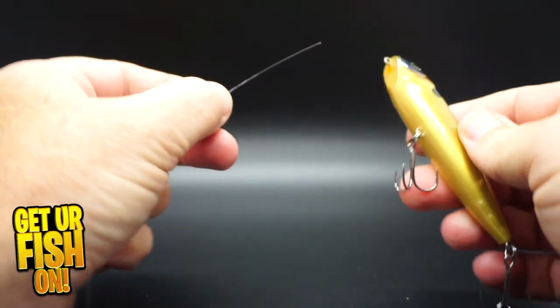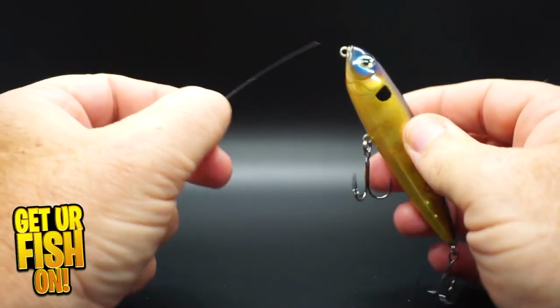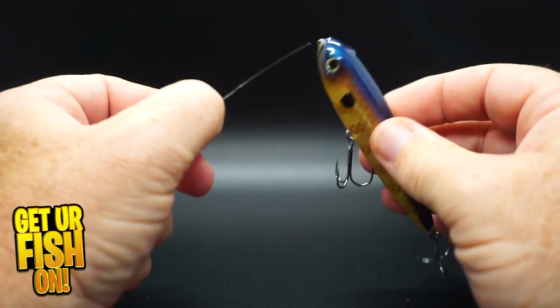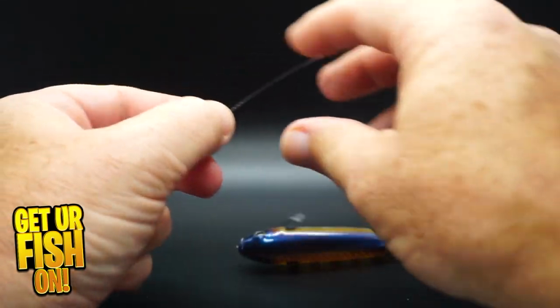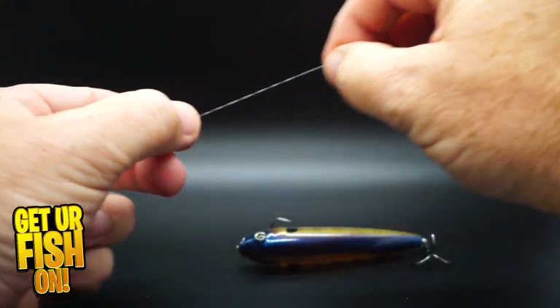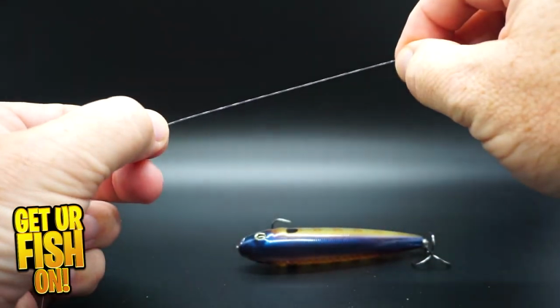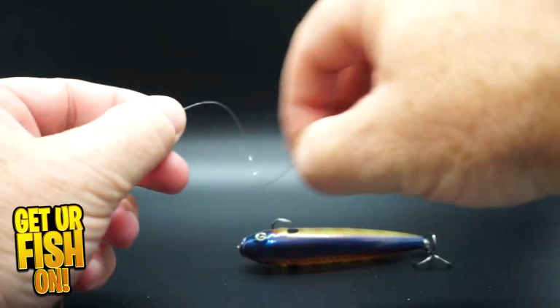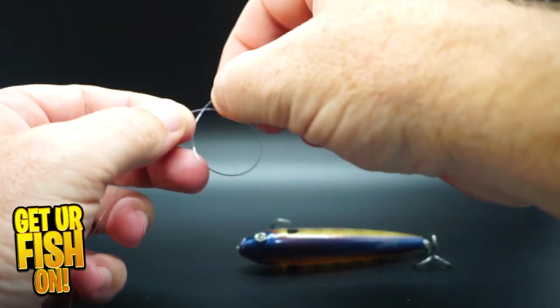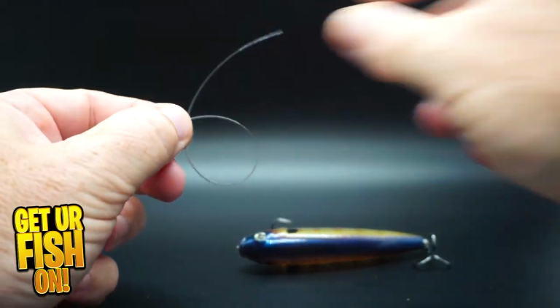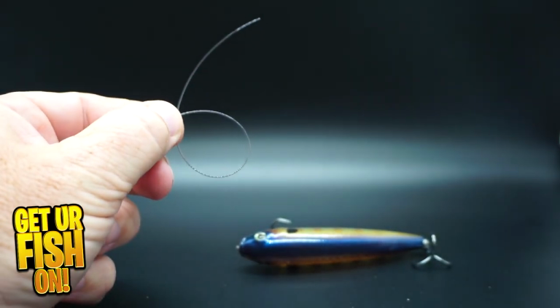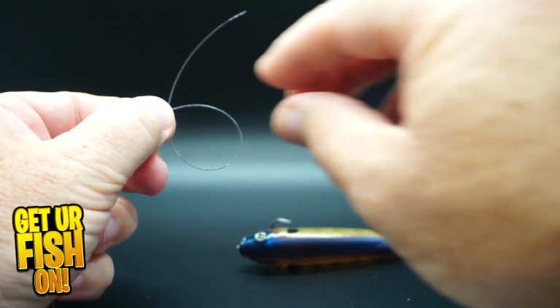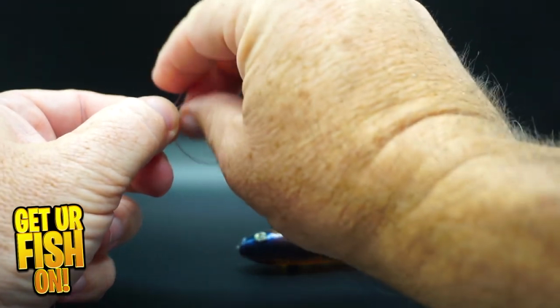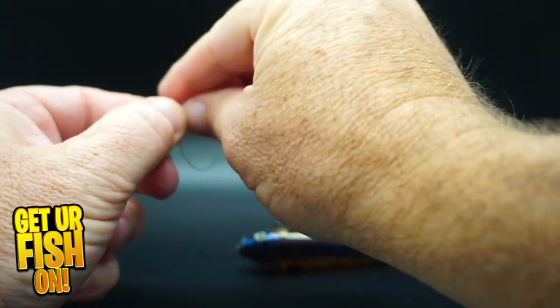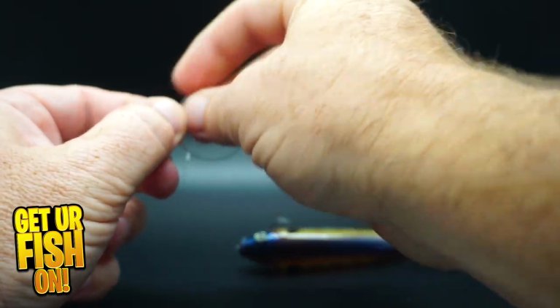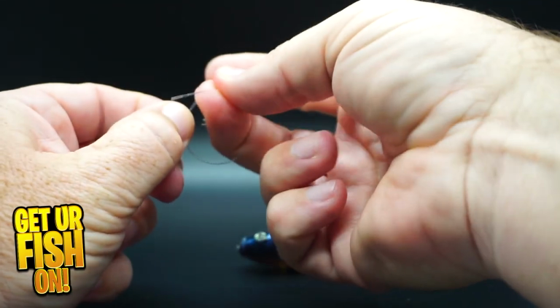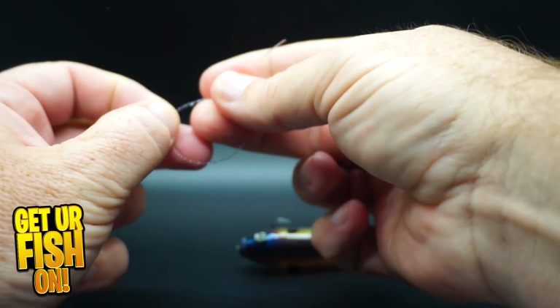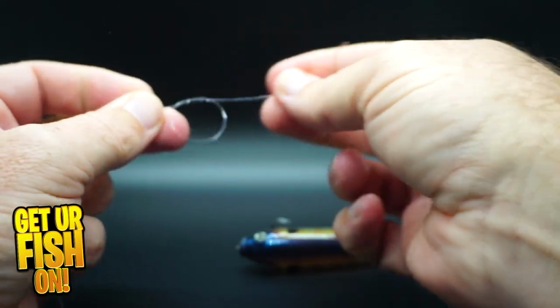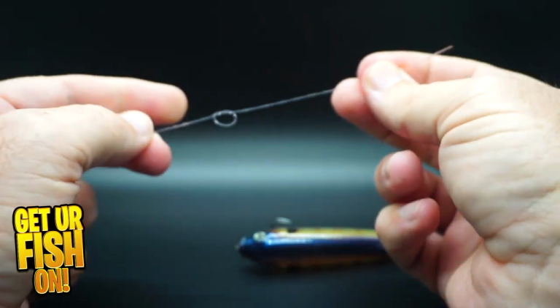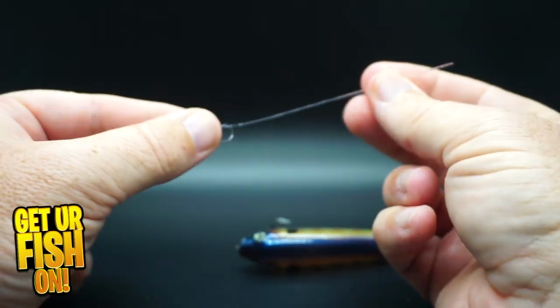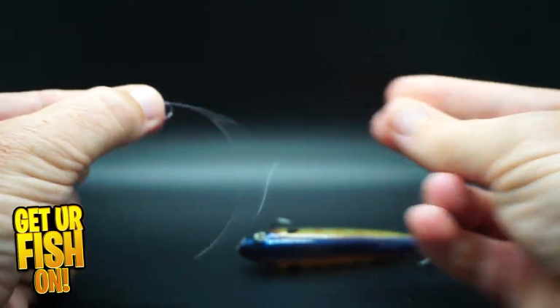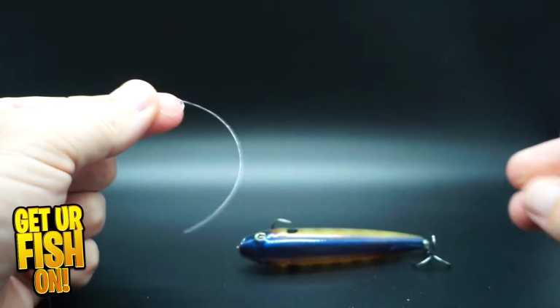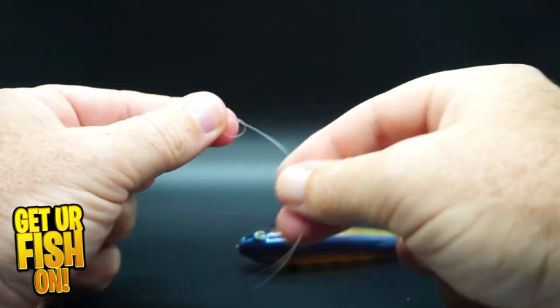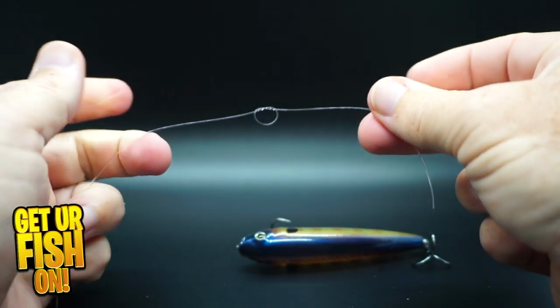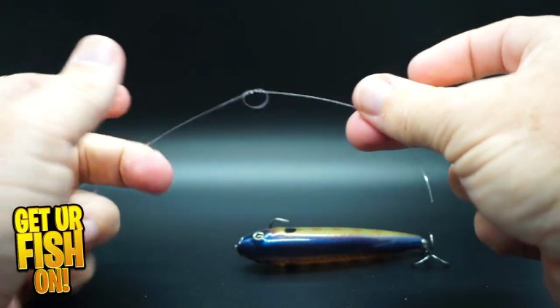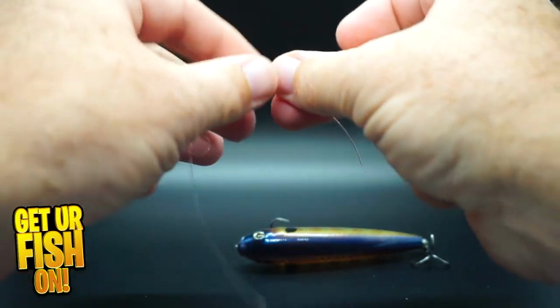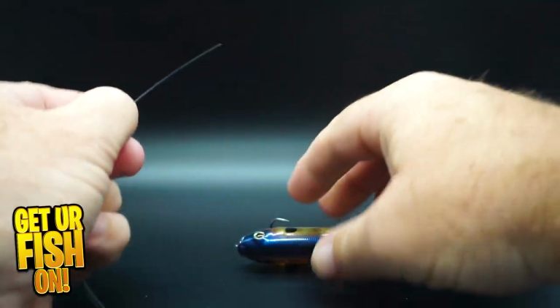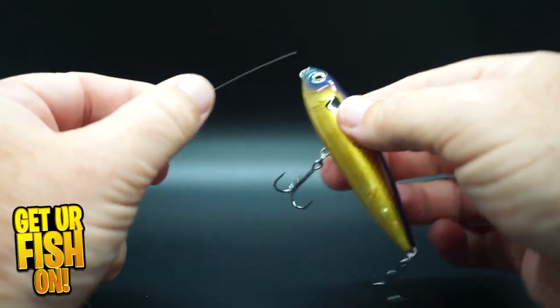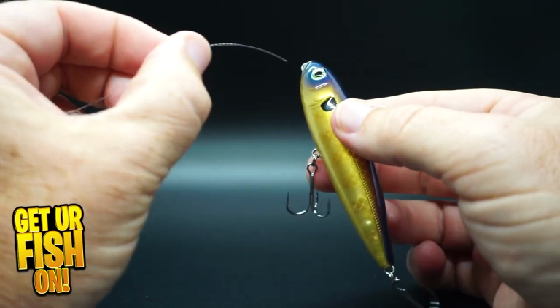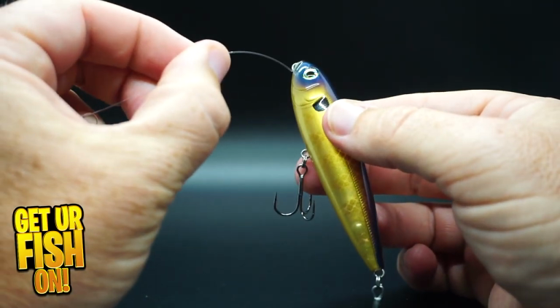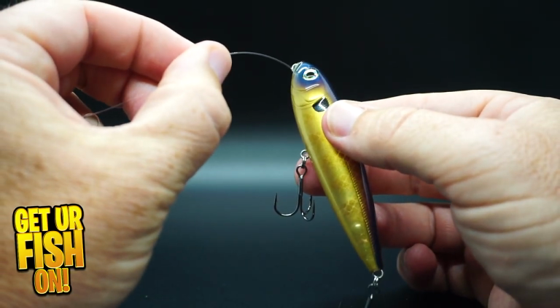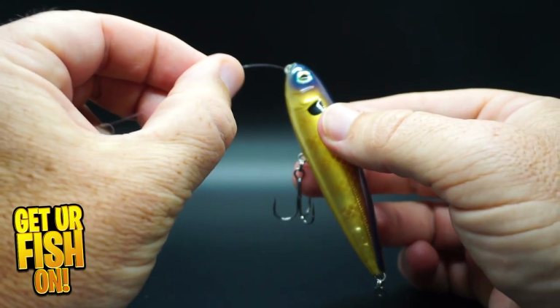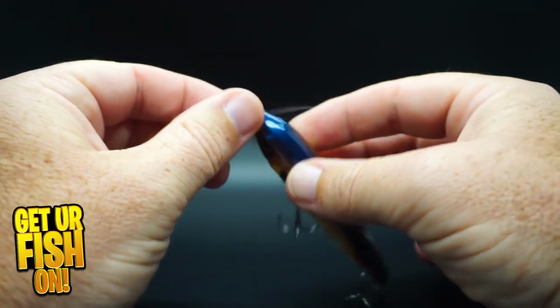Let's get a little more action with your topwater bait by using a simple loop knot. Make an overhand loop on the line, making sure you have a little extra line on that end. Put the end line through the eye of the lure.